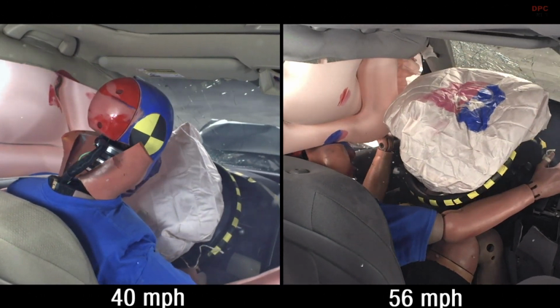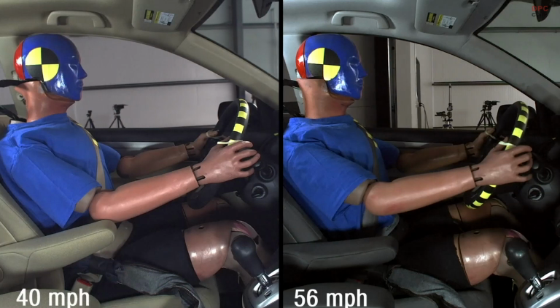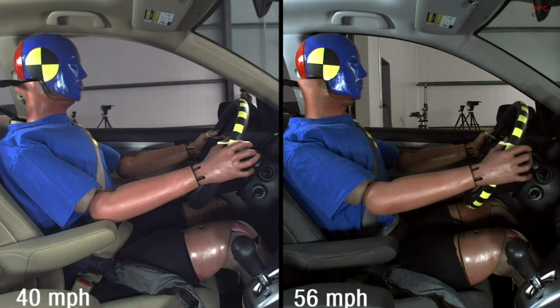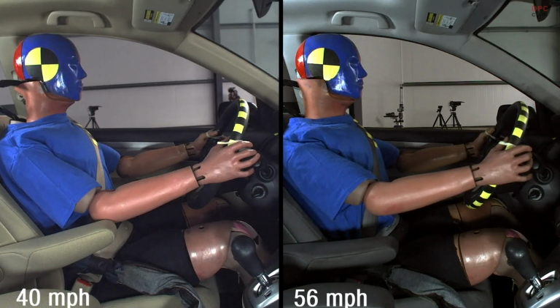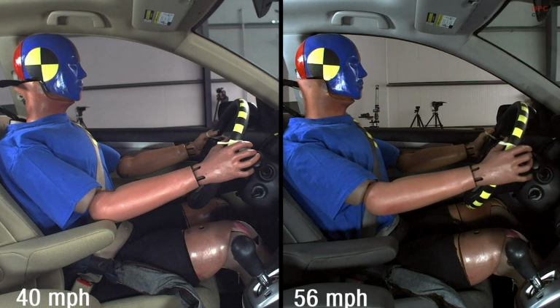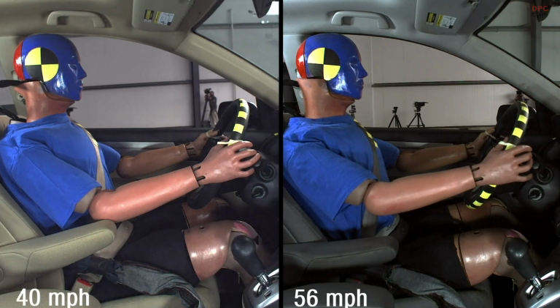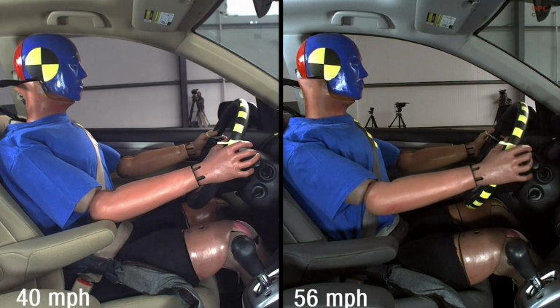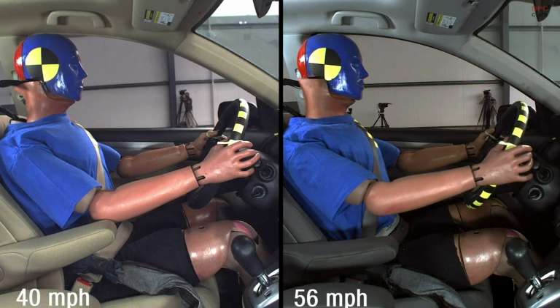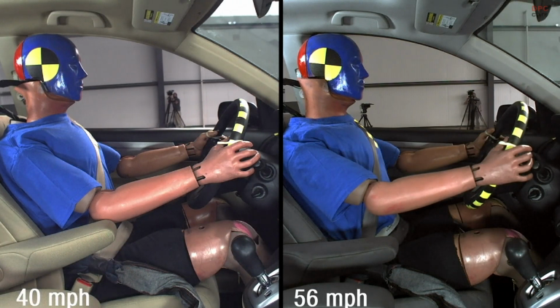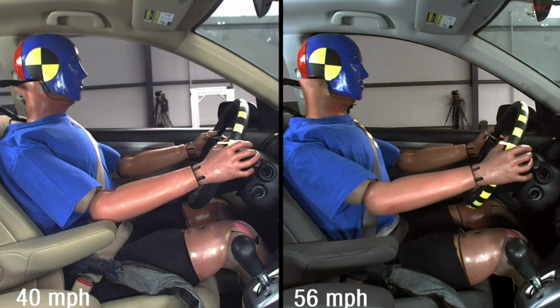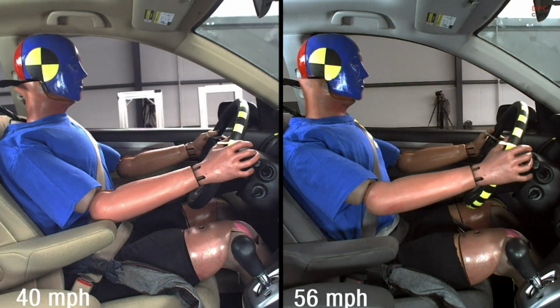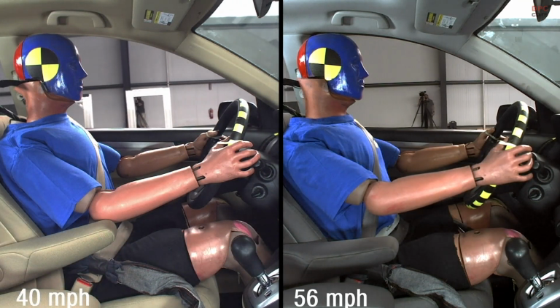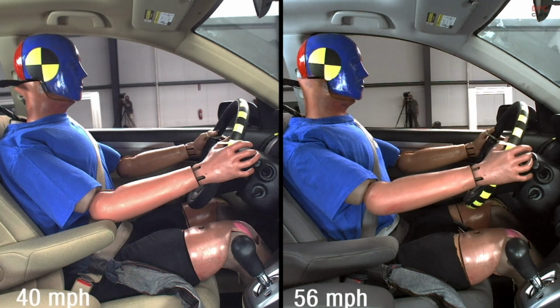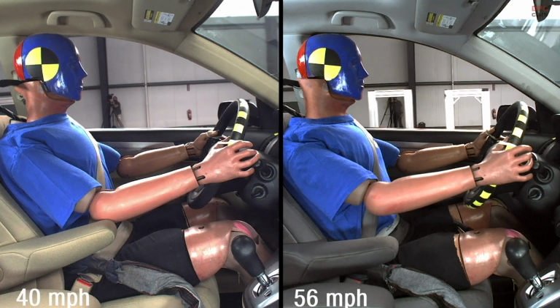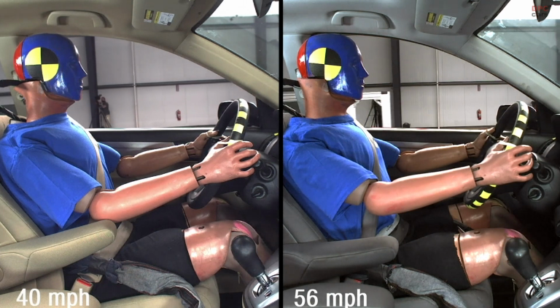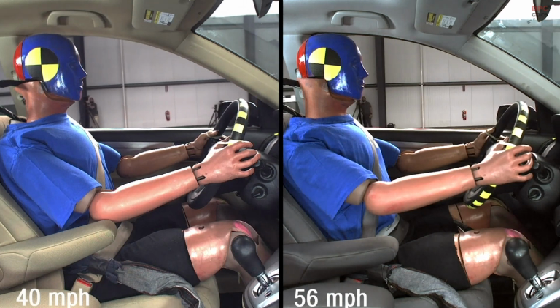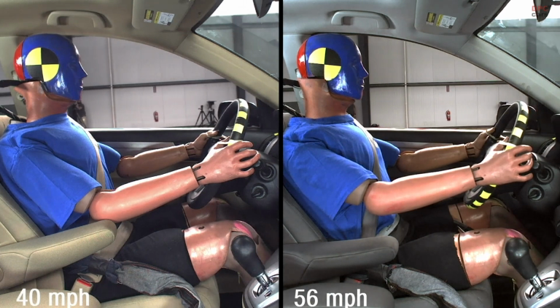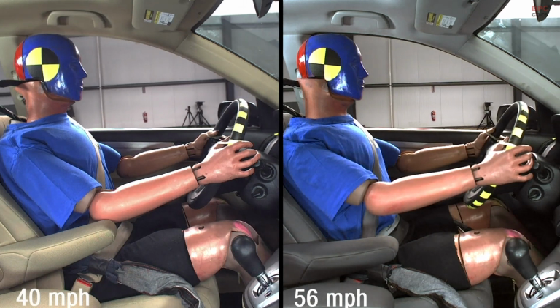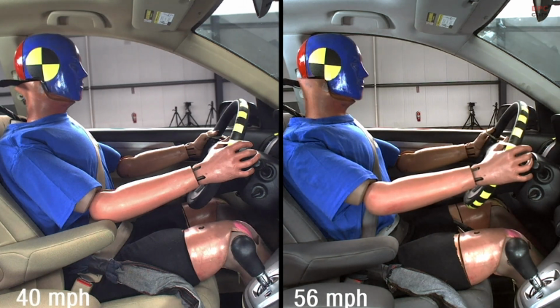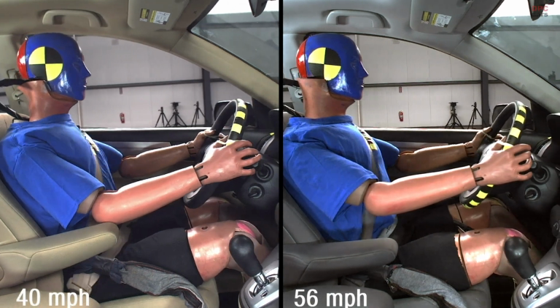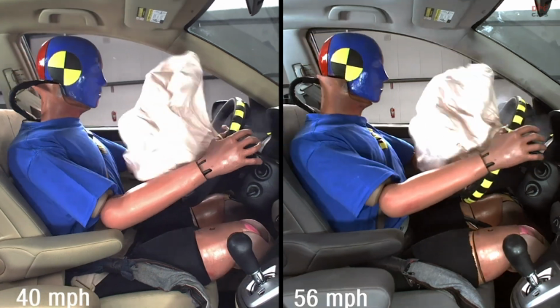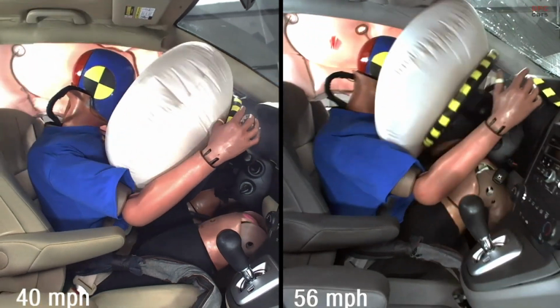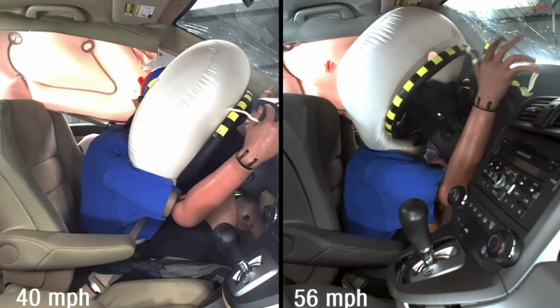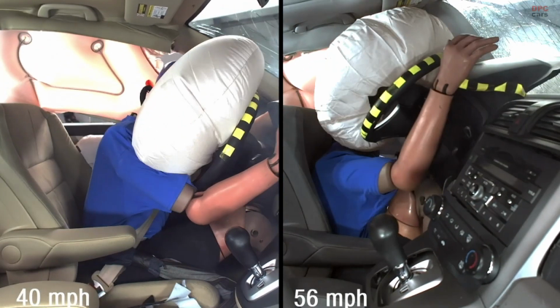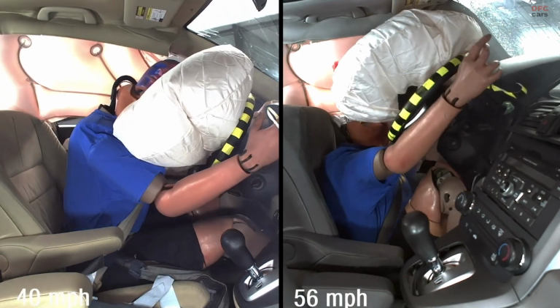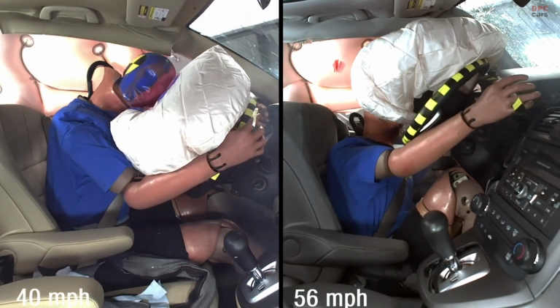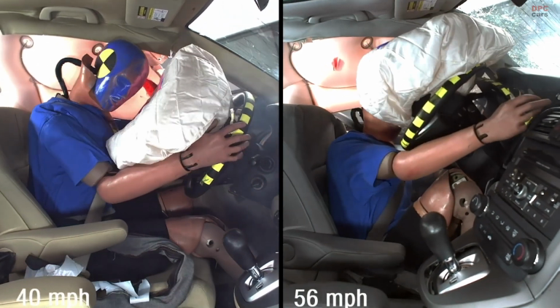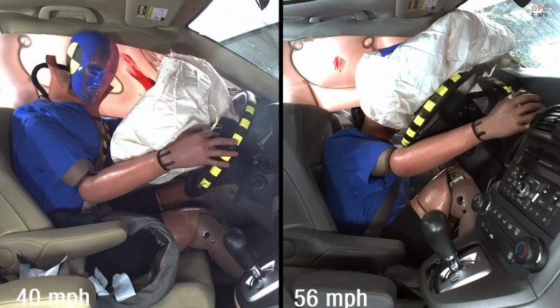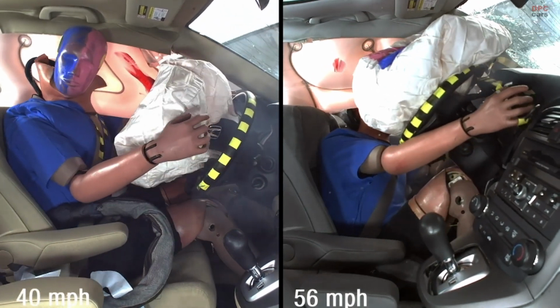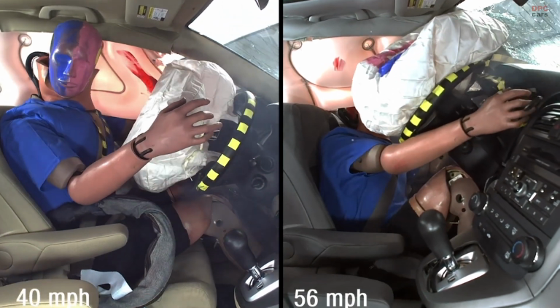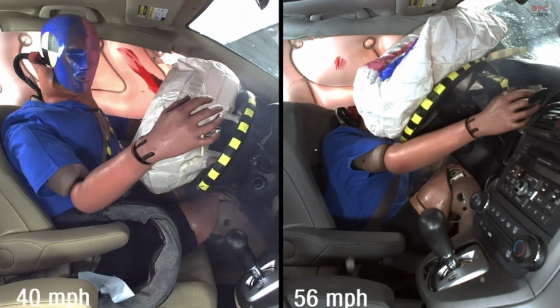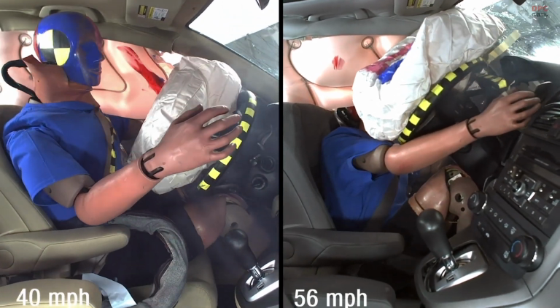We selected the 2010 Honda CR-V for these tests. This small SUV is representative of the average age of vehicles on our U.S. roadways. It also received our best rating in the moderate overlap test, which is what we used for this demonstration.